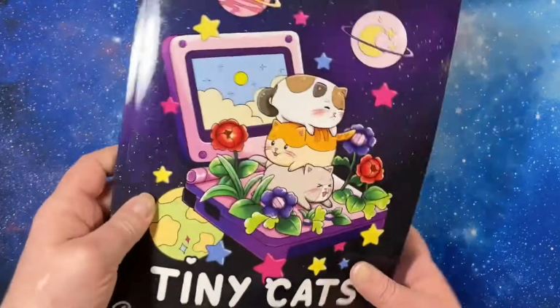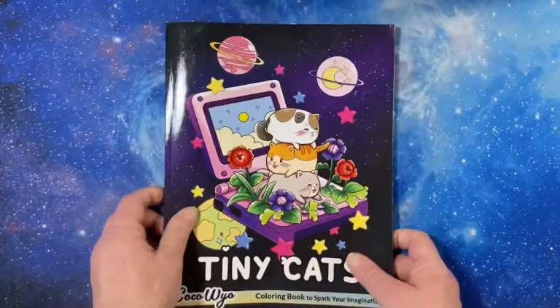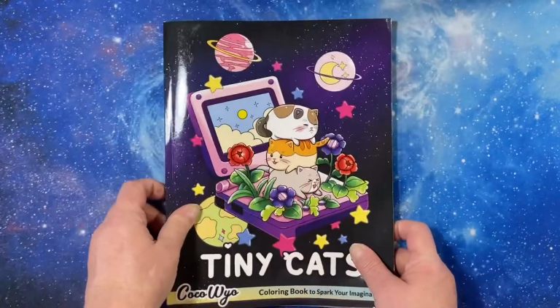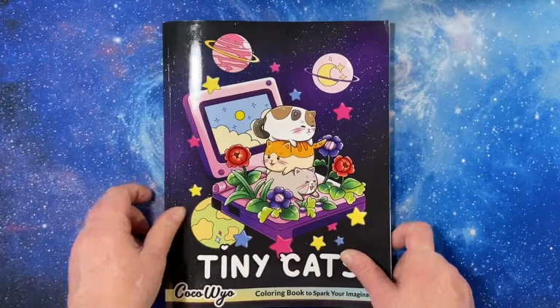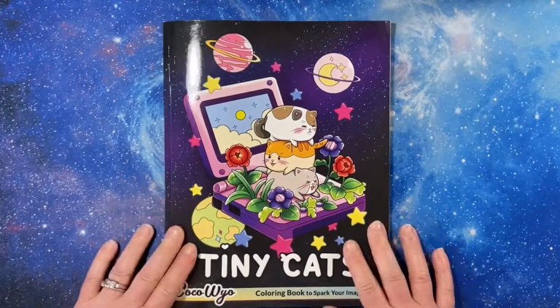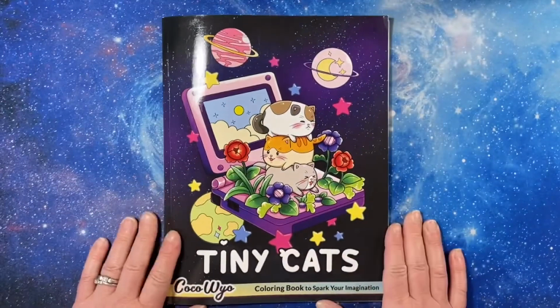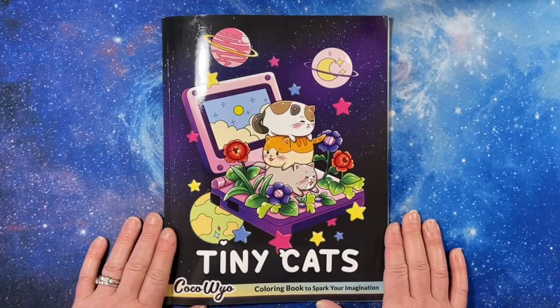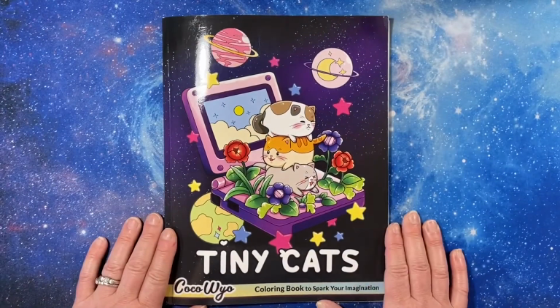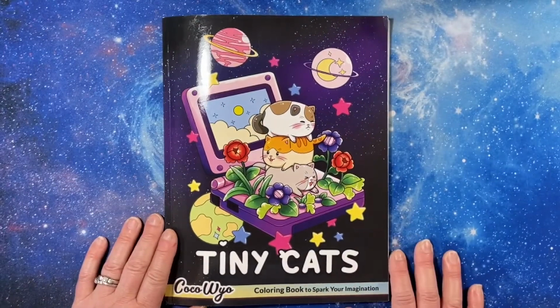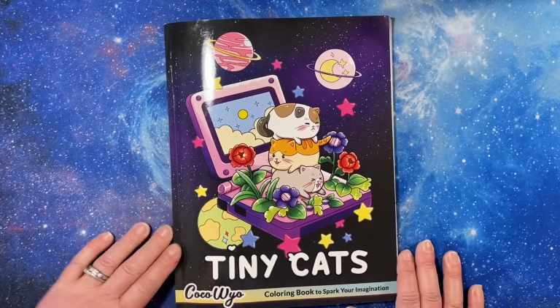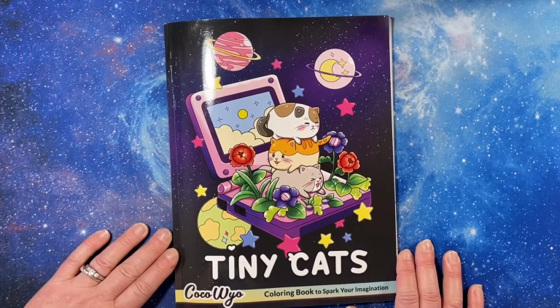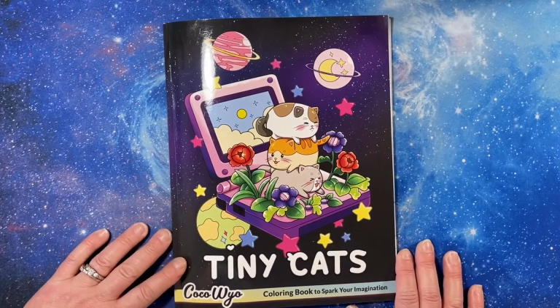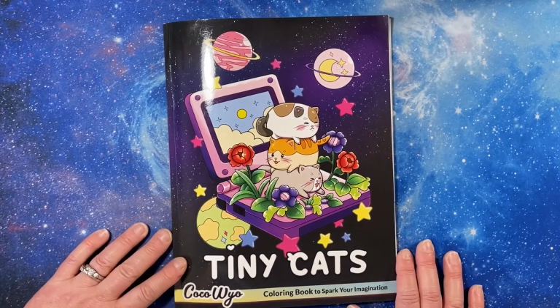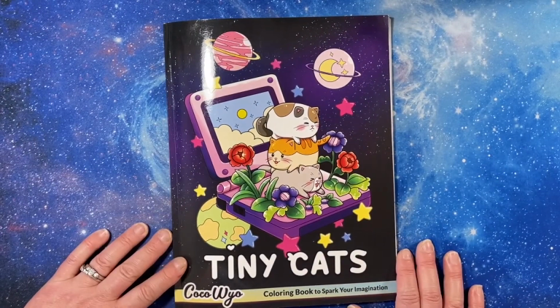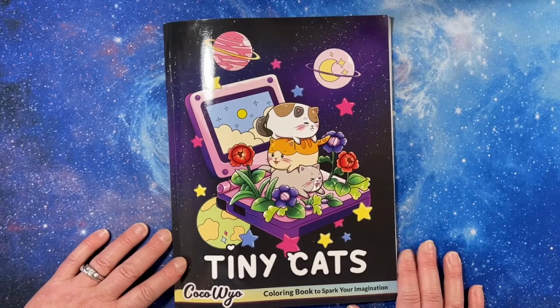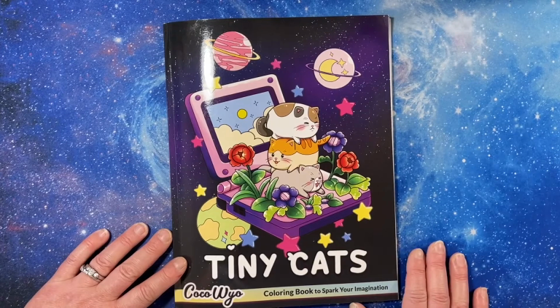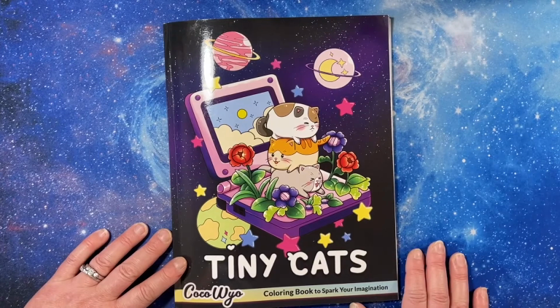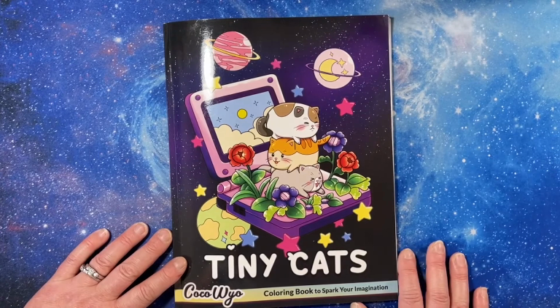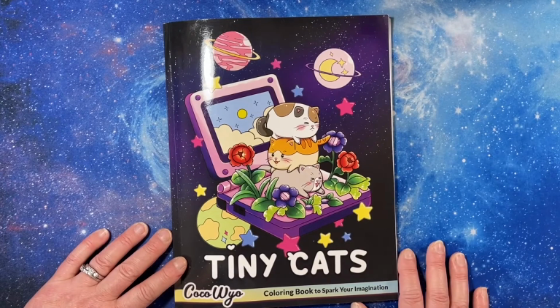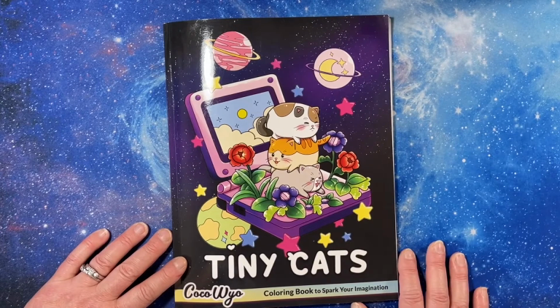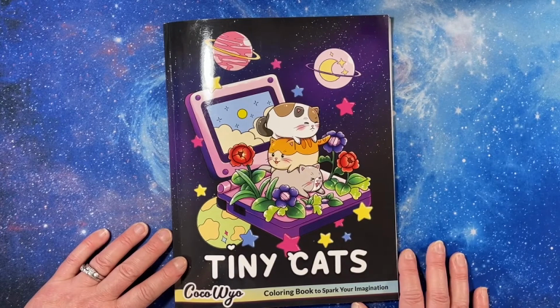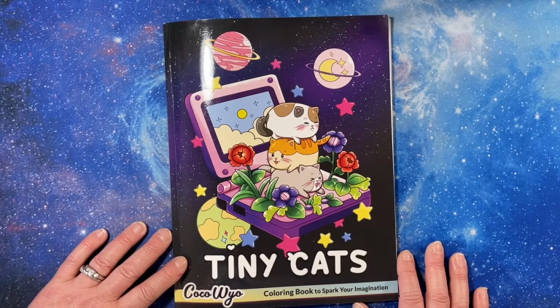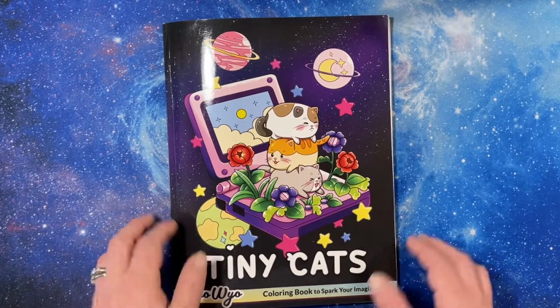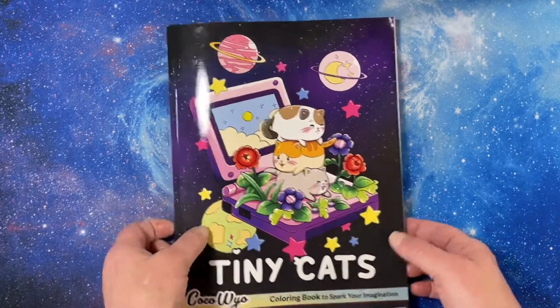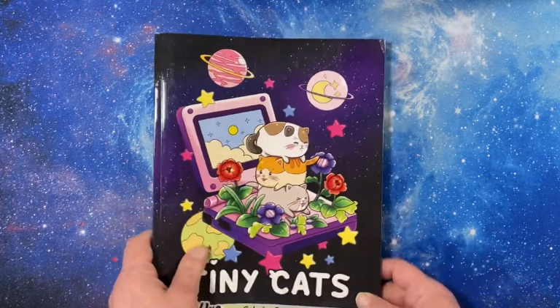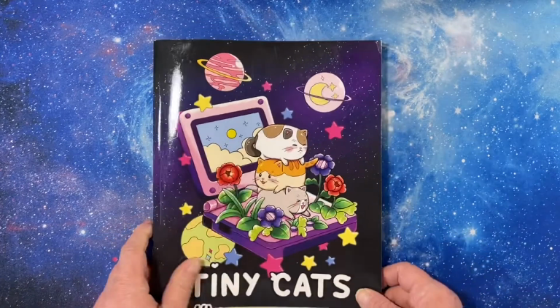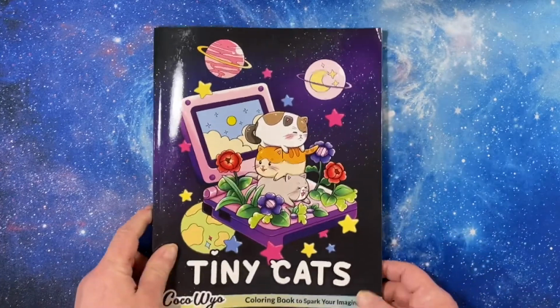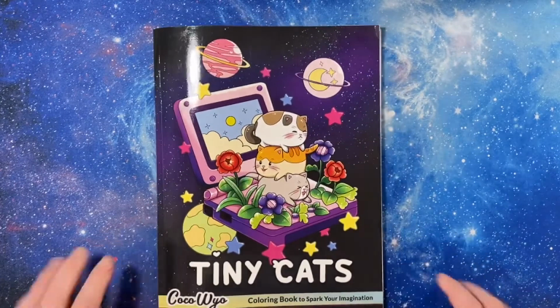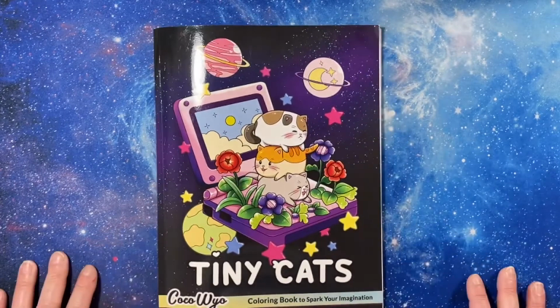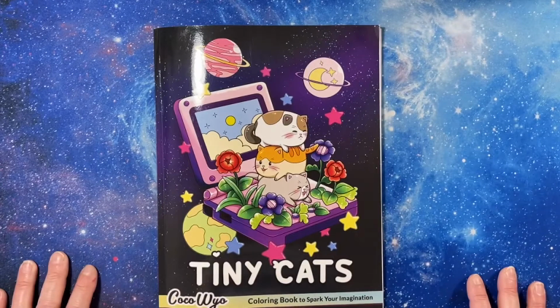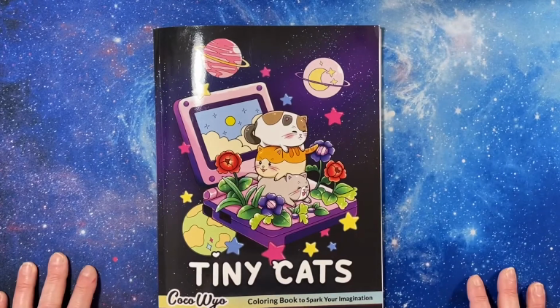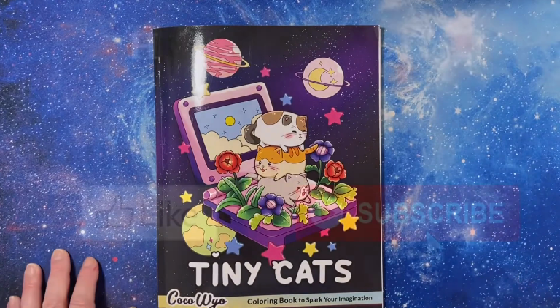Thank you for watching this flip through of the Tiny Cats coloring book by Coco Wiles. Hope y'all have a great day and I will see you in the next video, bye!